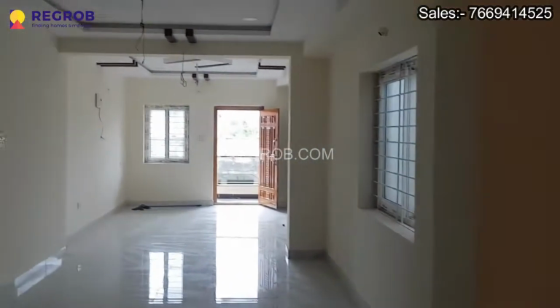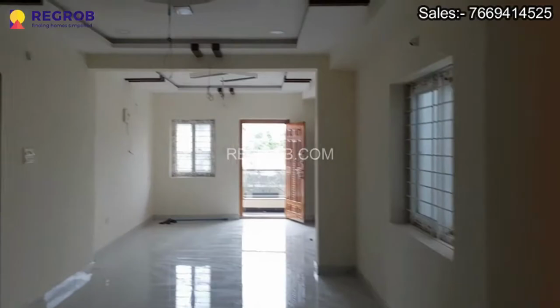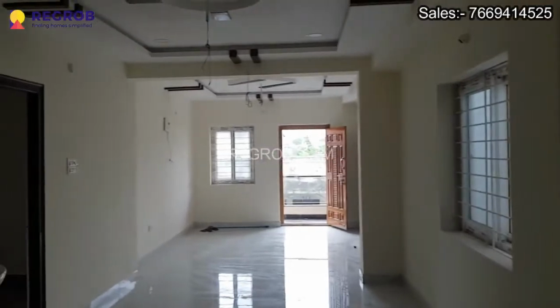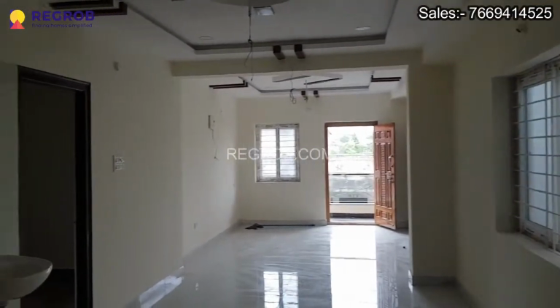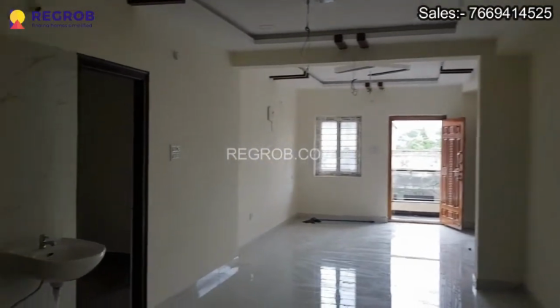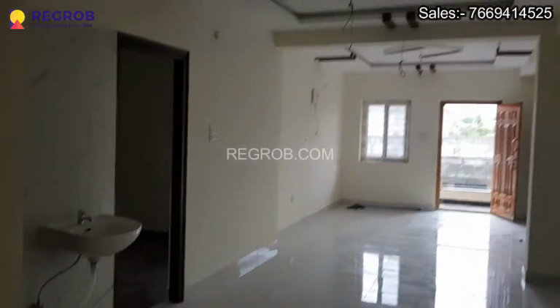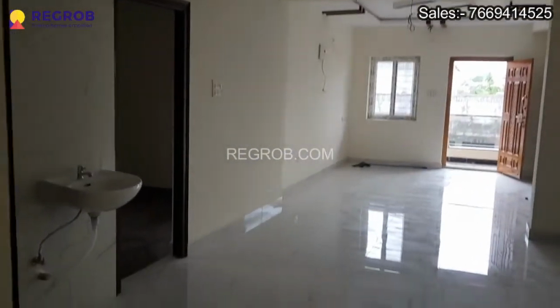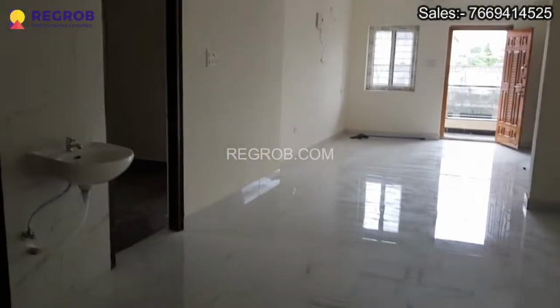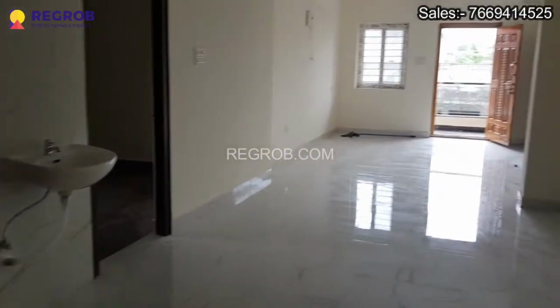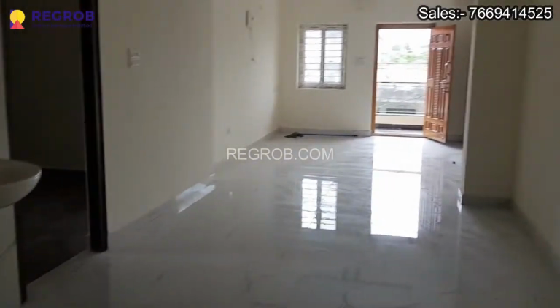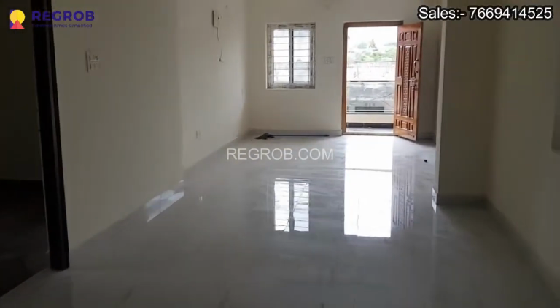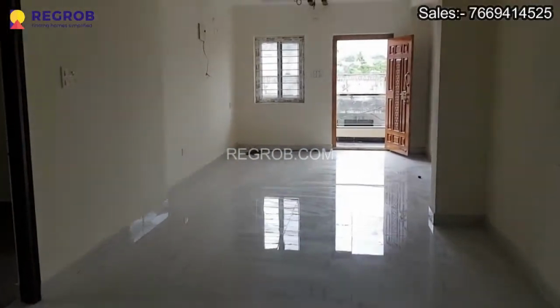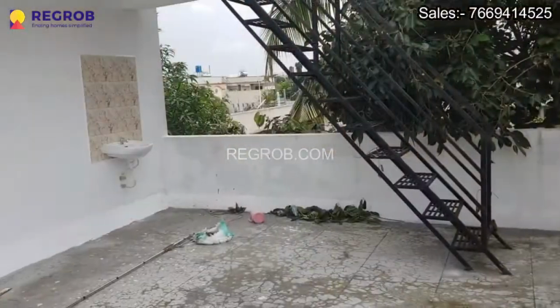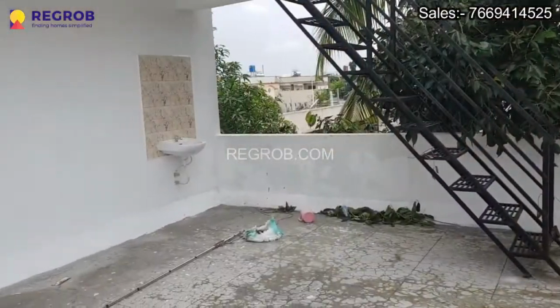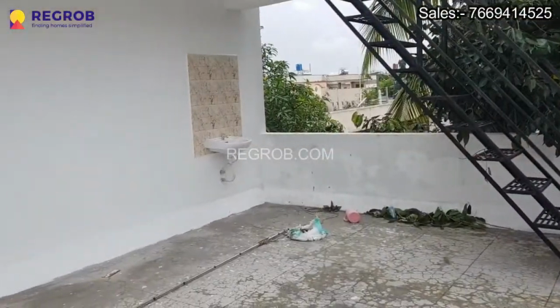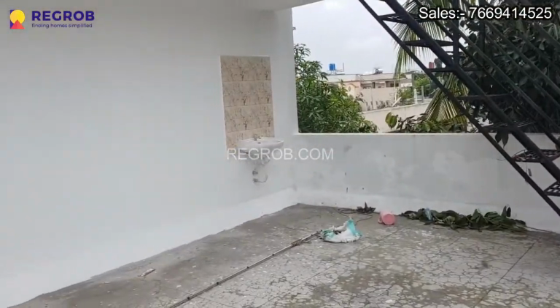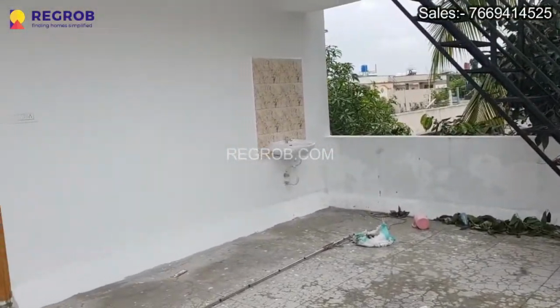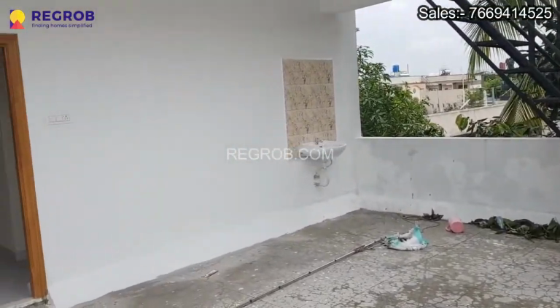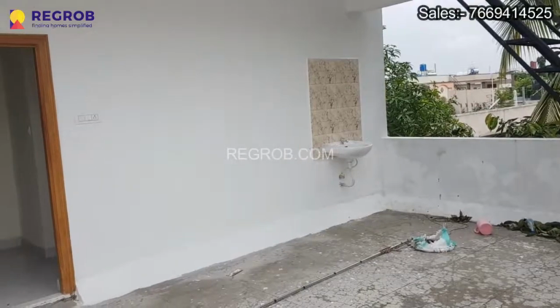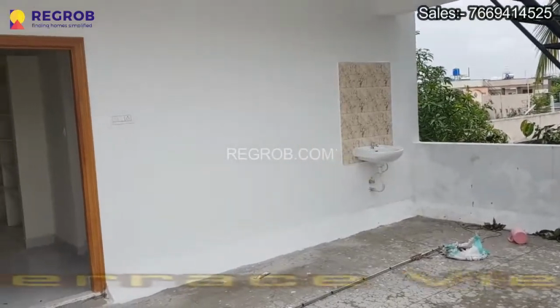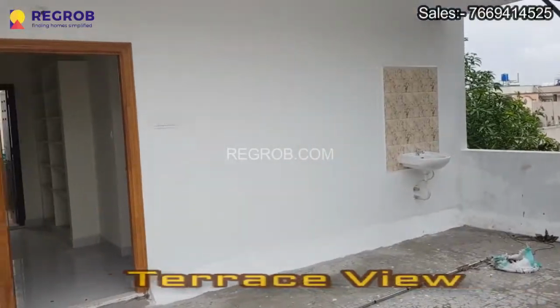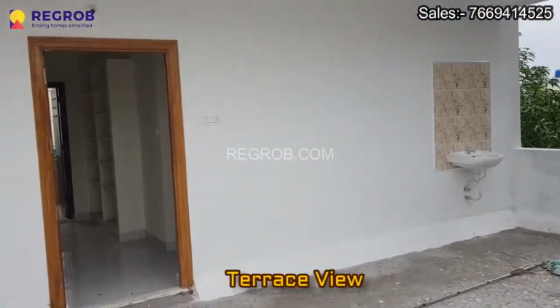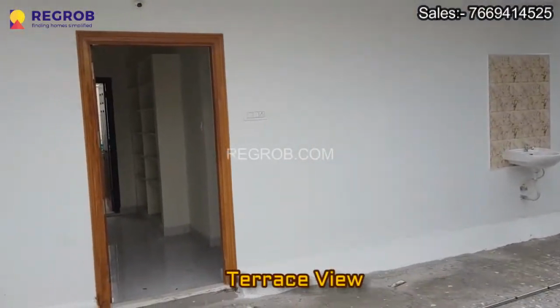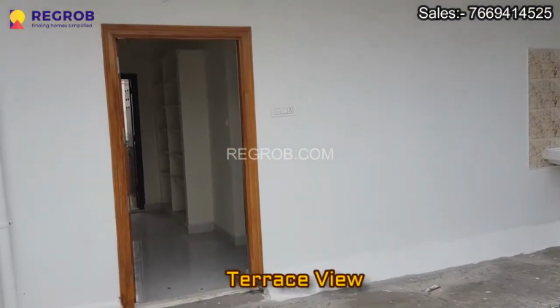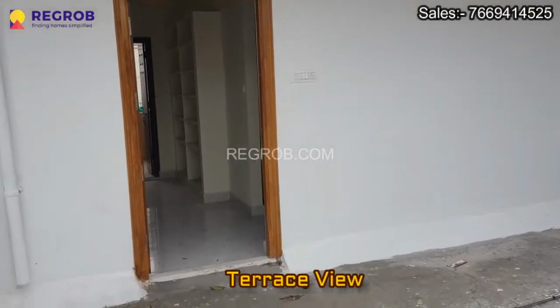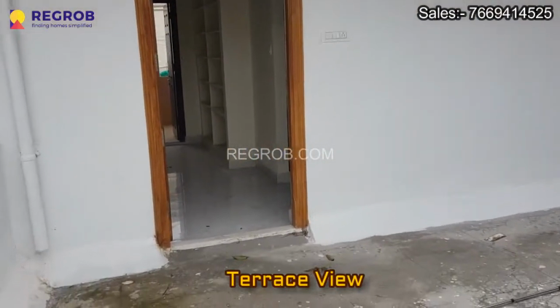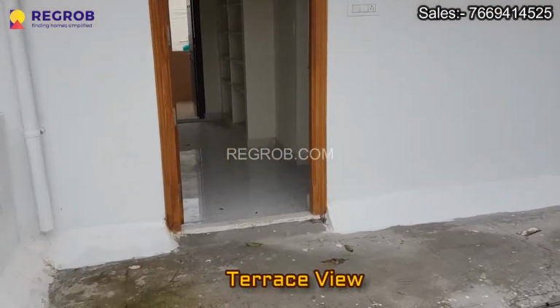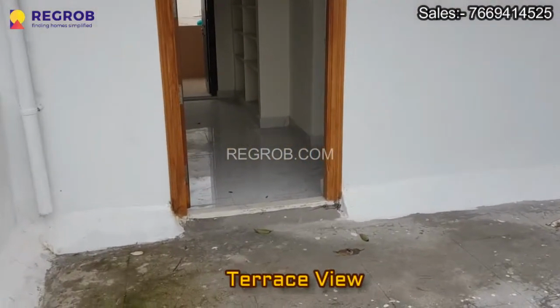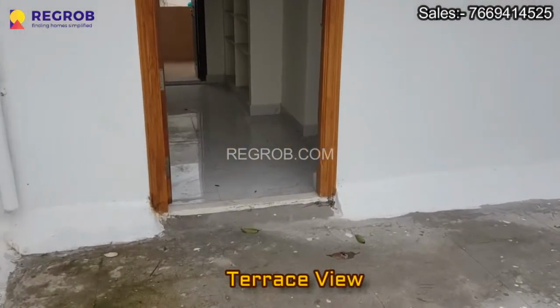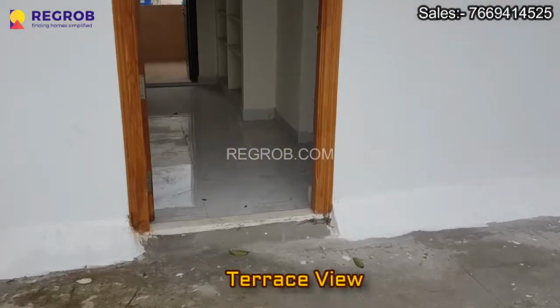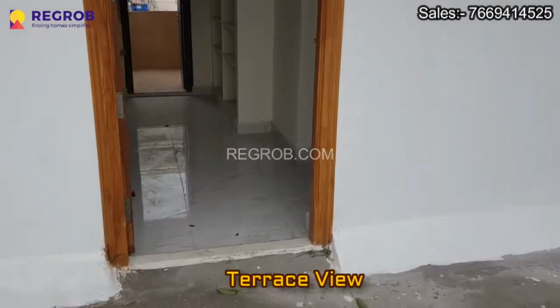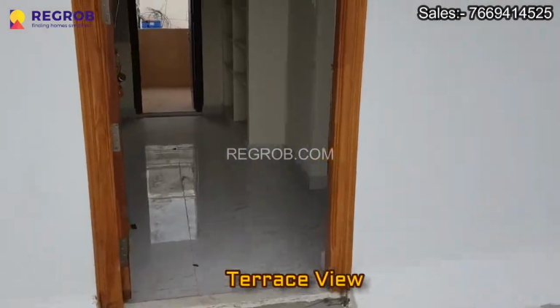So both the portions on the ground floor as well as on the first floor have the same floor plans. And this is the terrace.